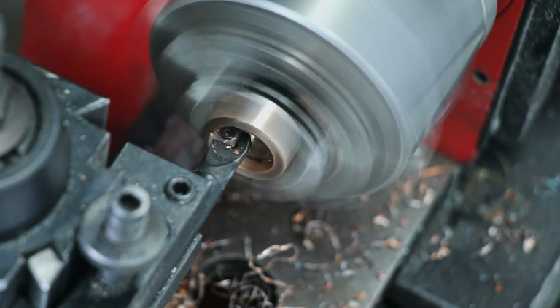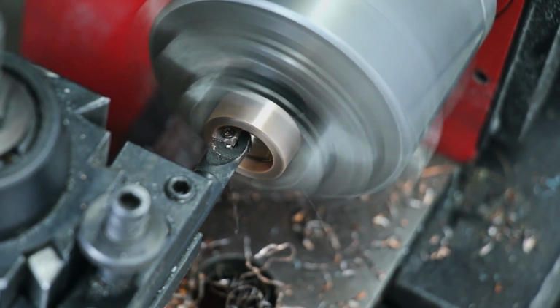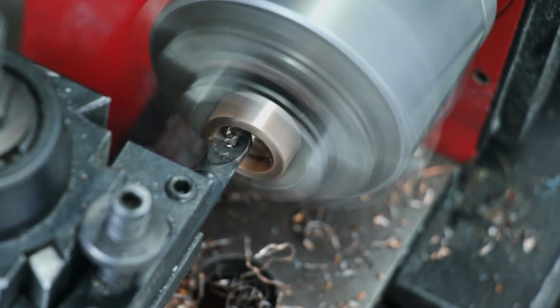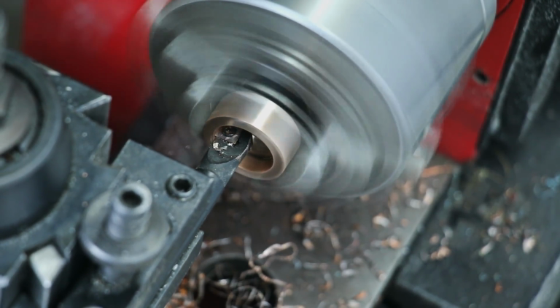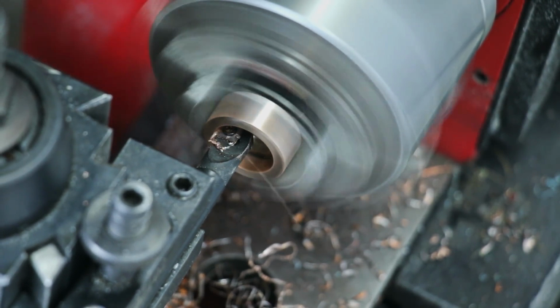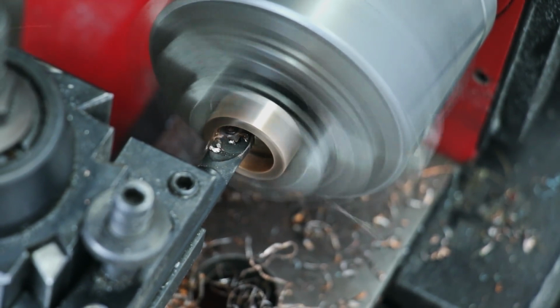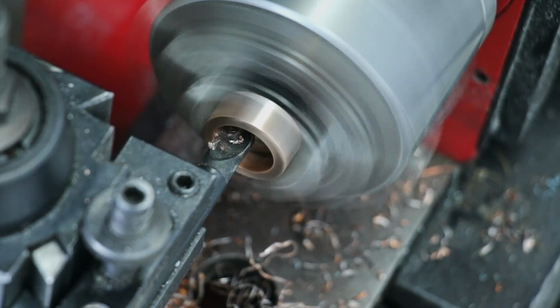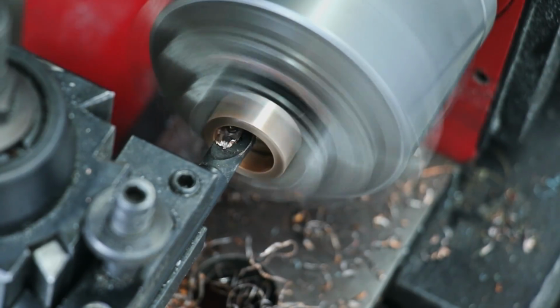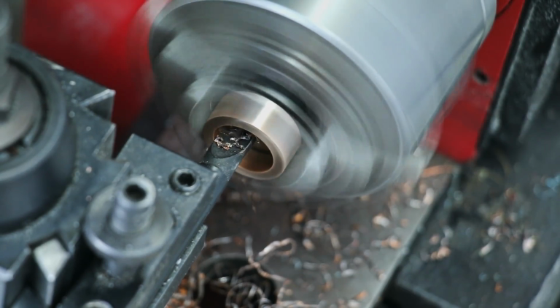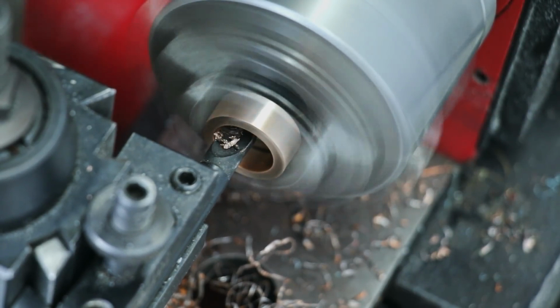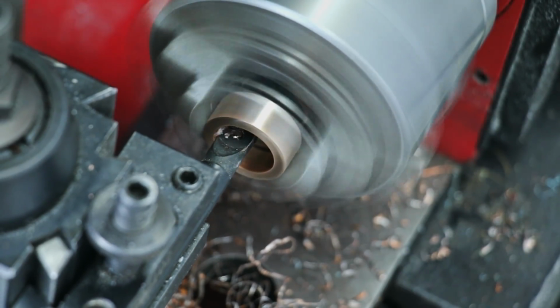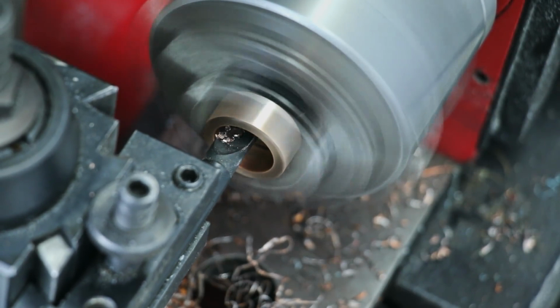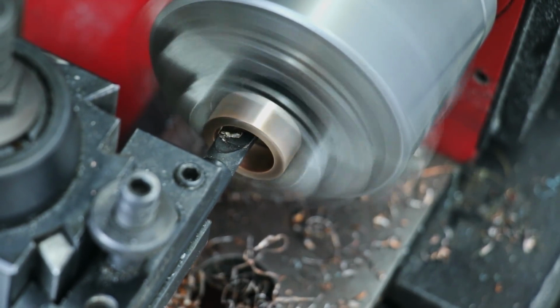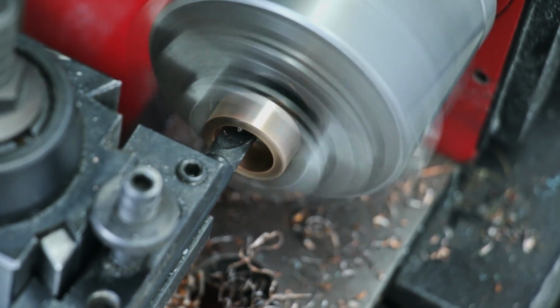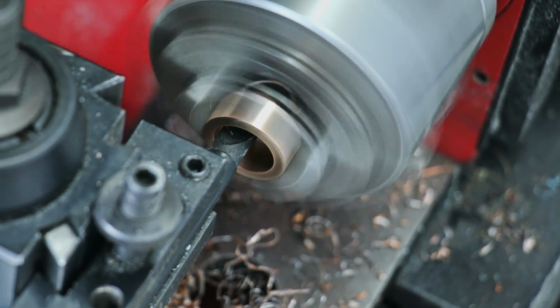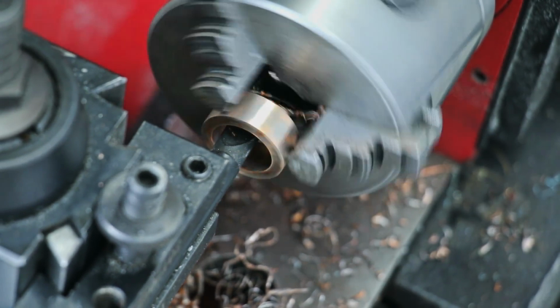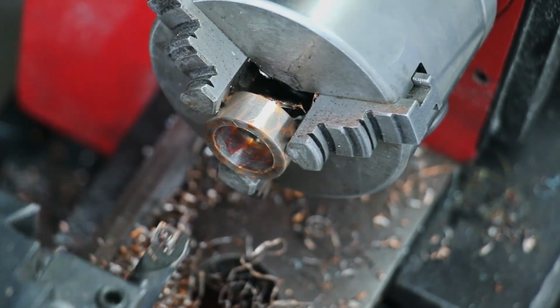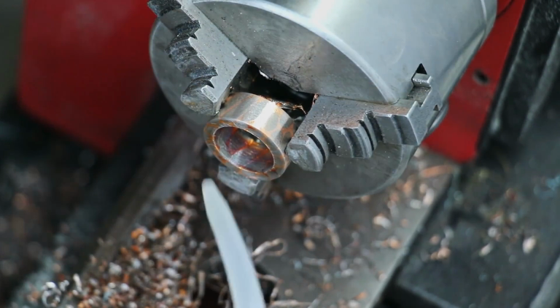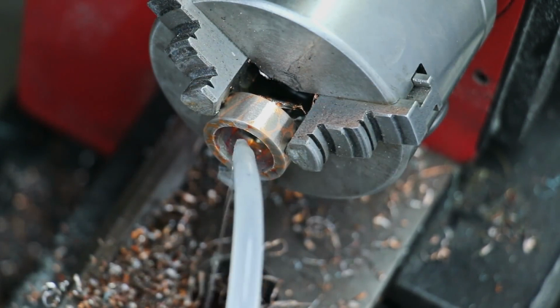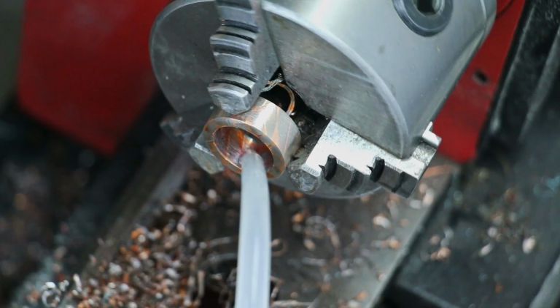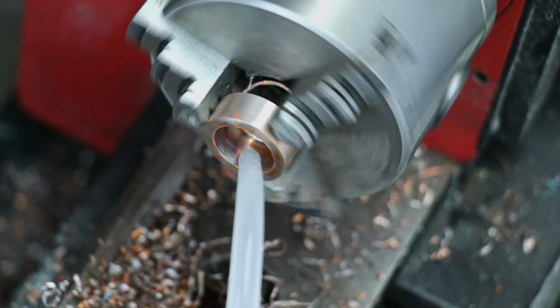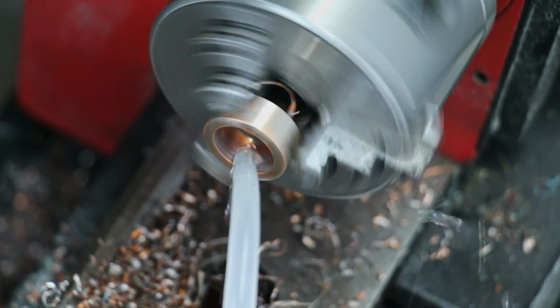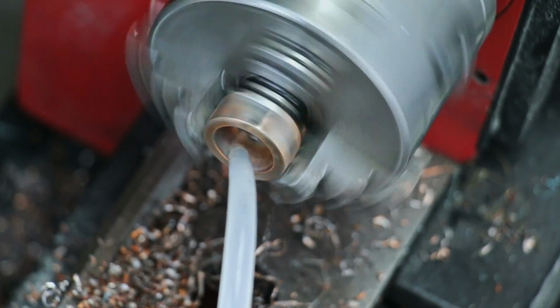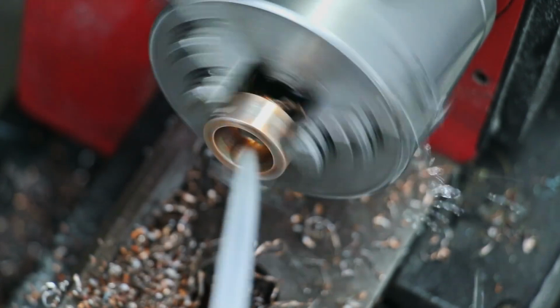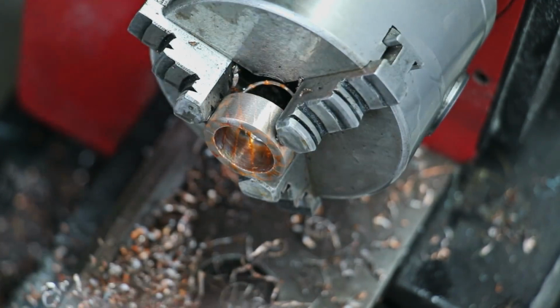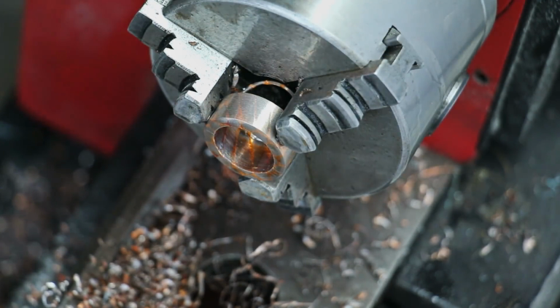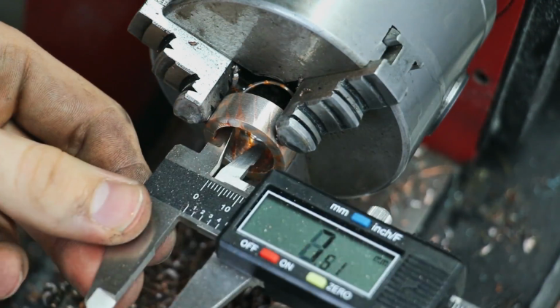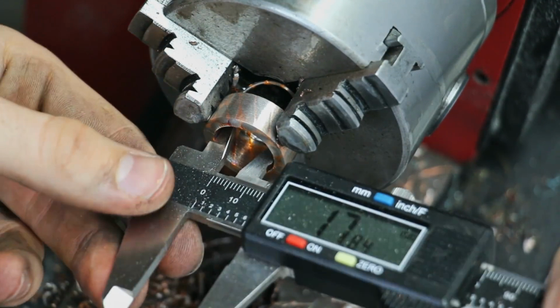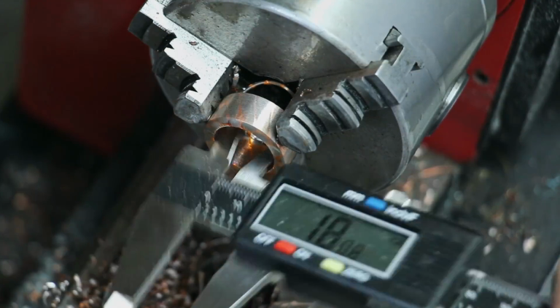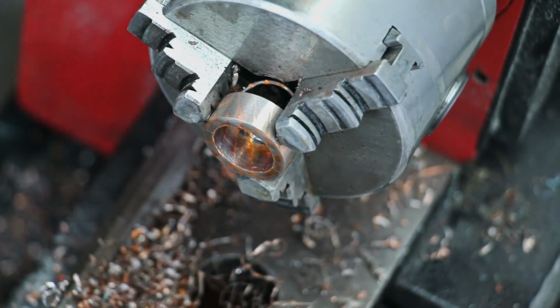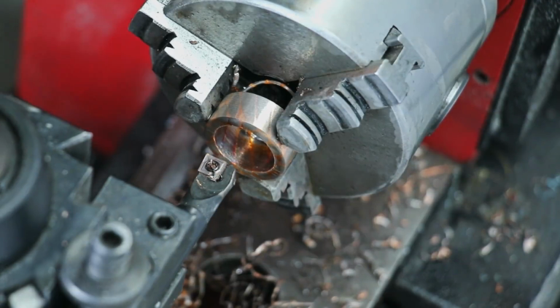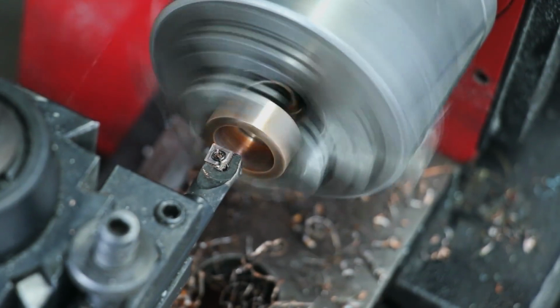To get that diameter, I take the customer's ring size that they send me and use the international ring size chart to convert their size into millimeters, then I measure using my calipers.